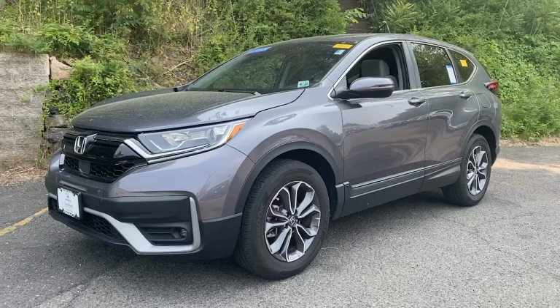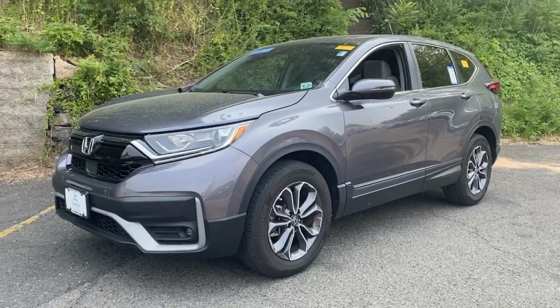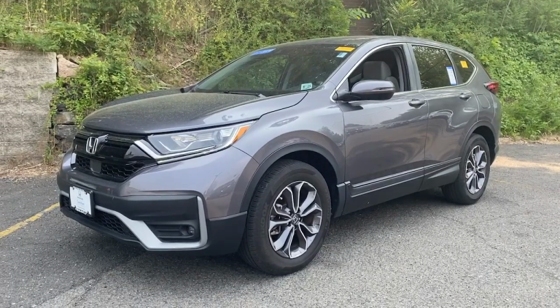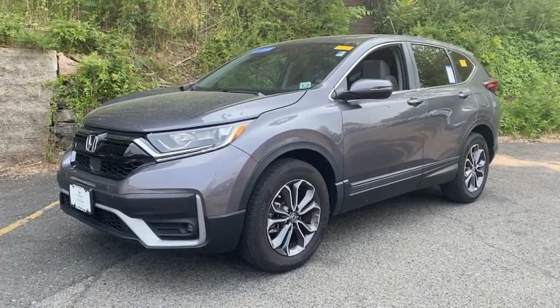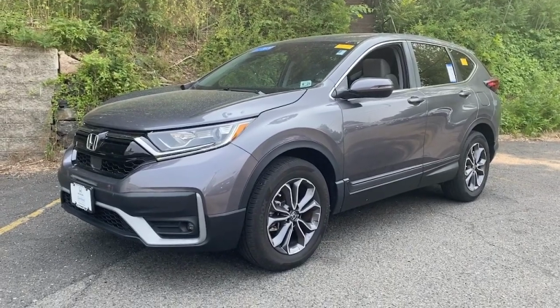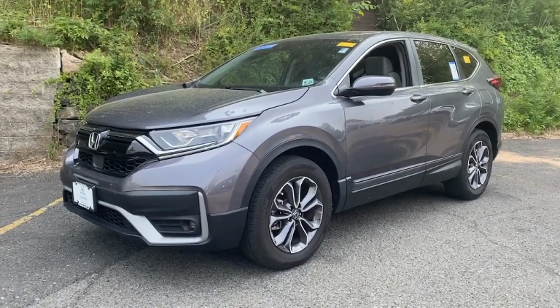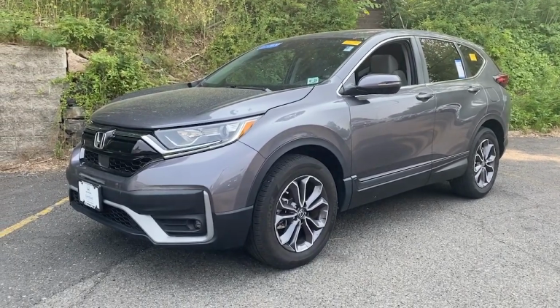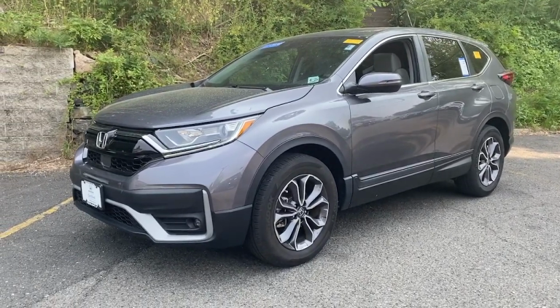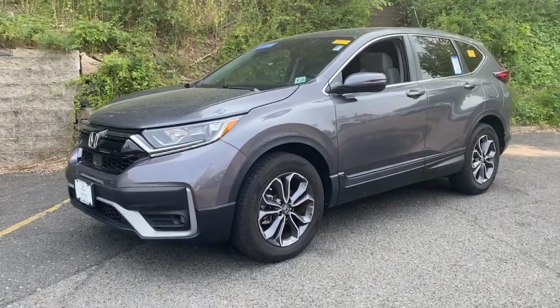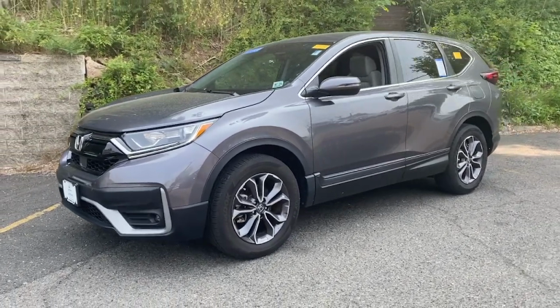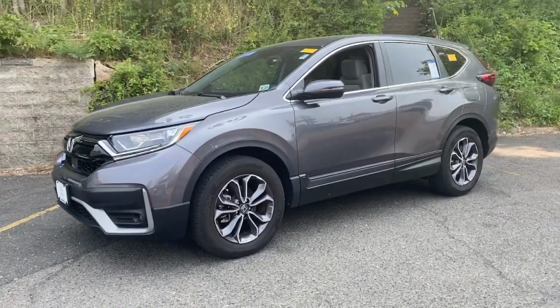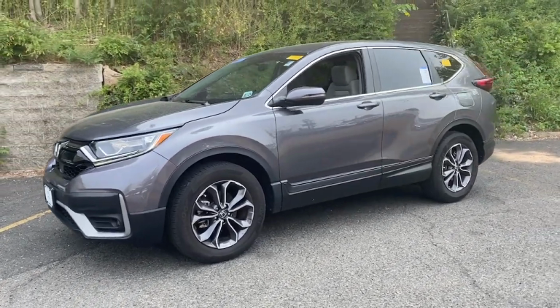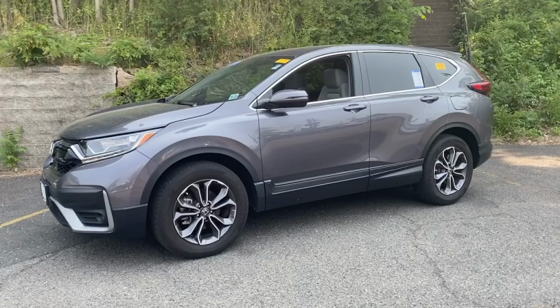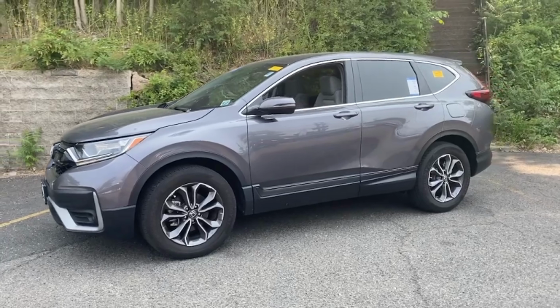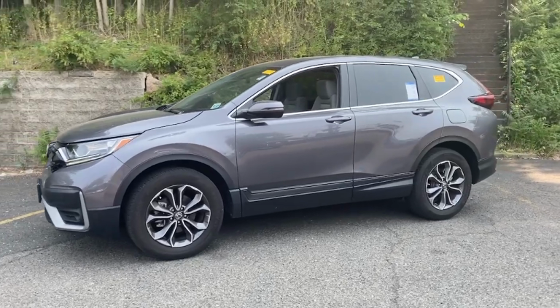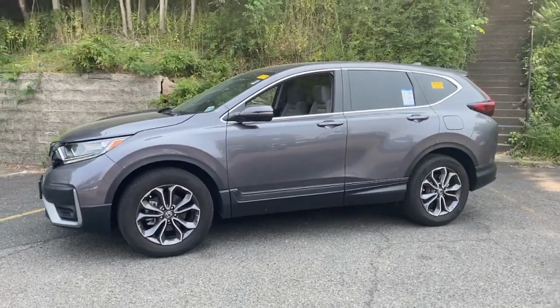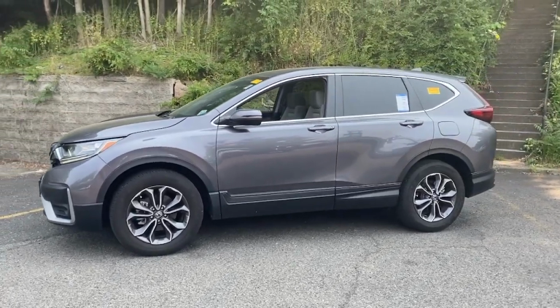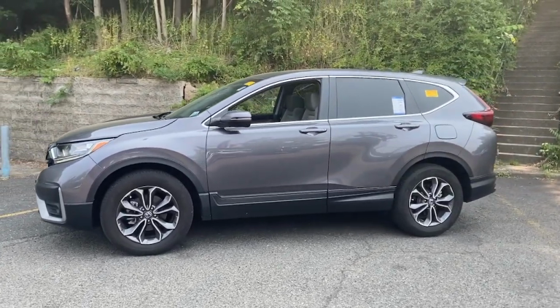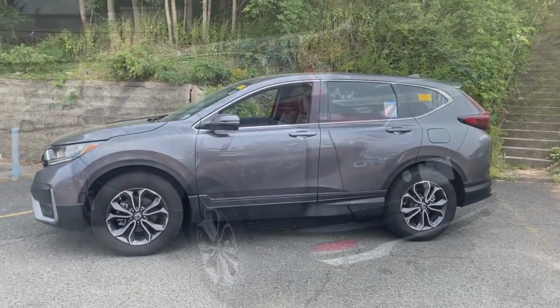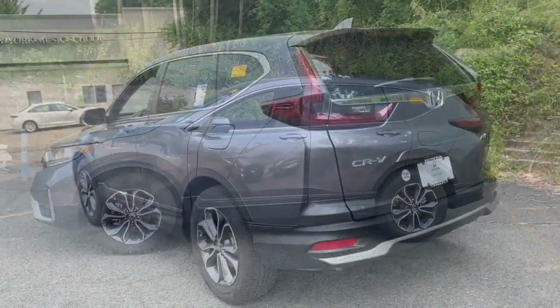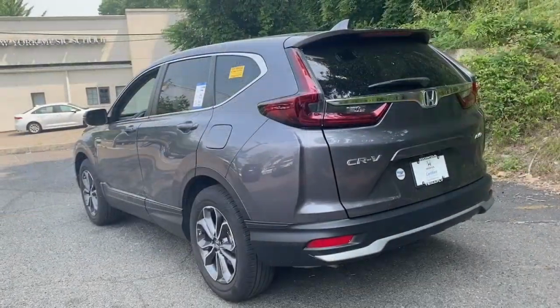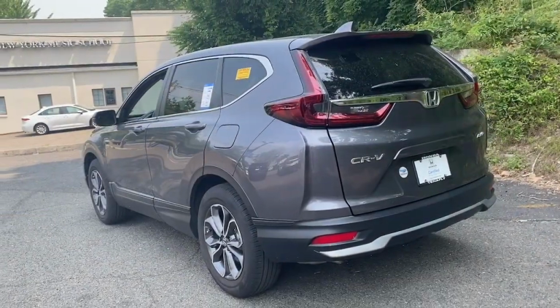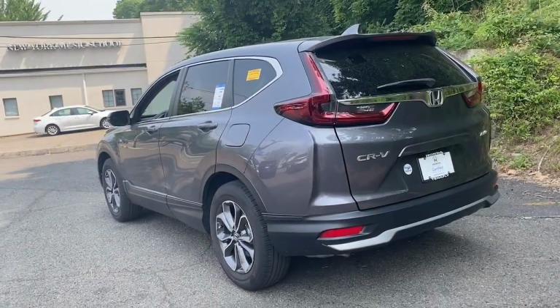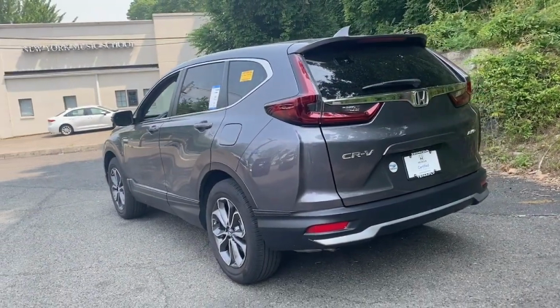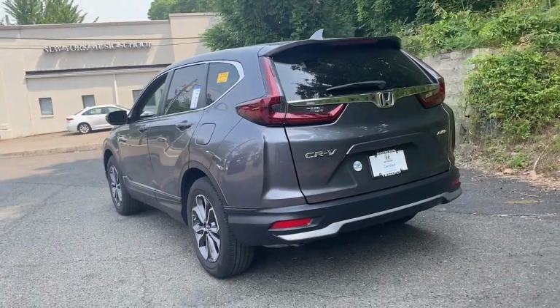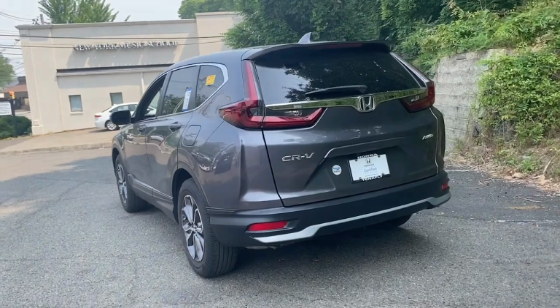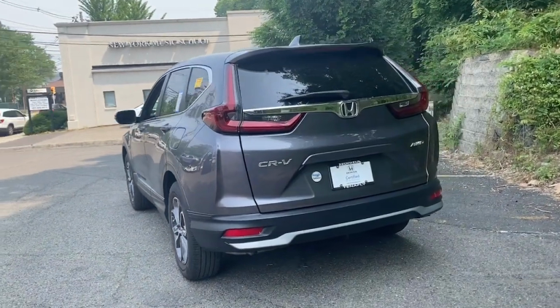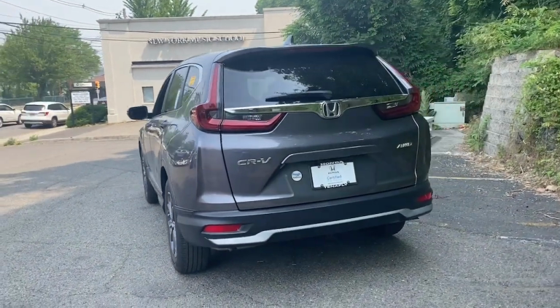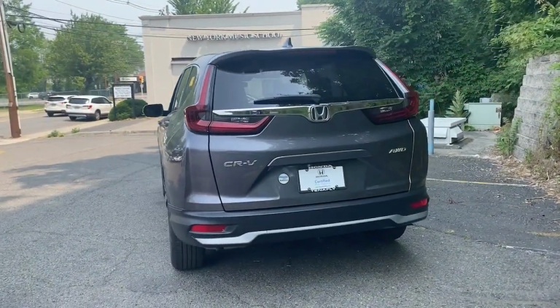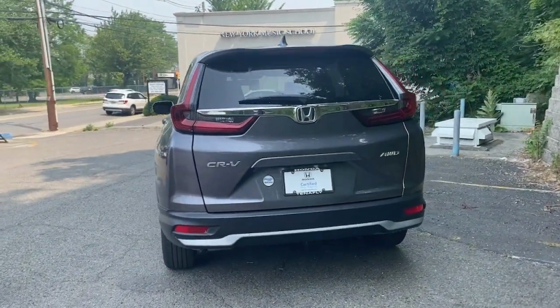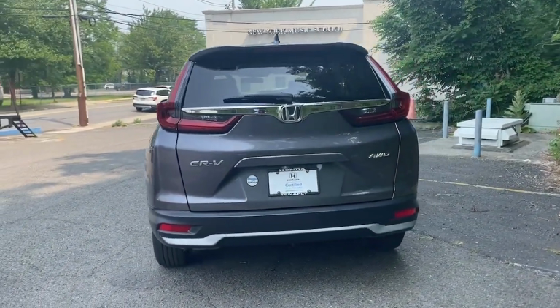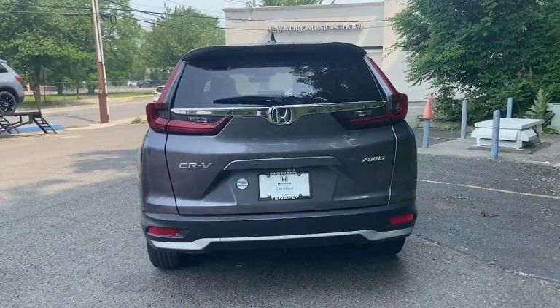Get acquainted with the 2020 Honda CR-V. This vehicle is an outstanding buy with fewer than 15,000 miles on the odometer. Prepare to fall in love with this sleek, tech-savvy CR-V.